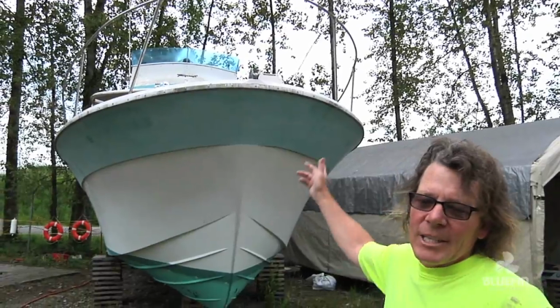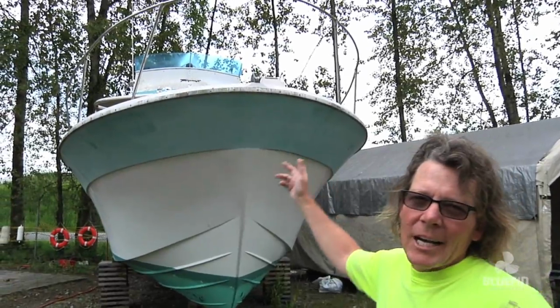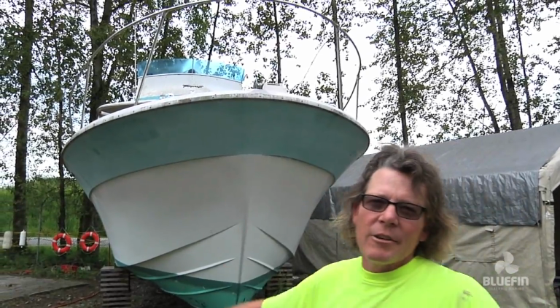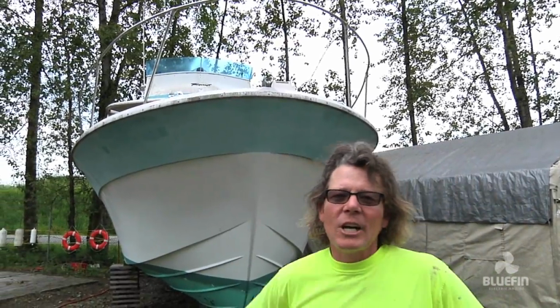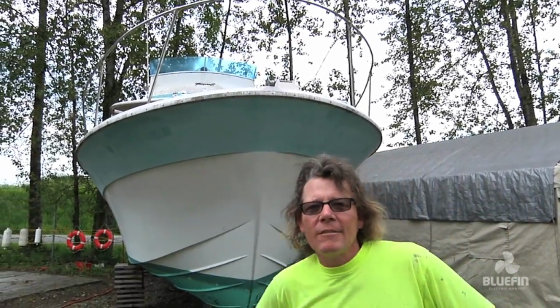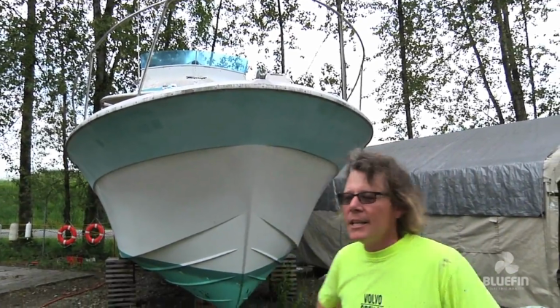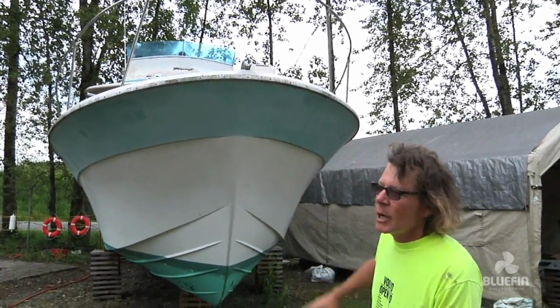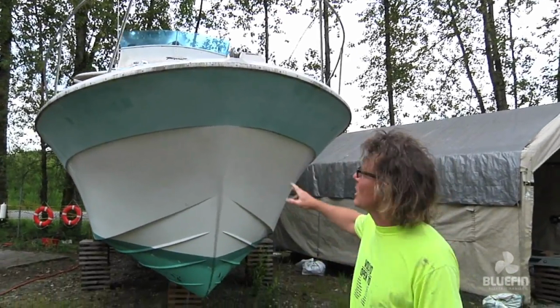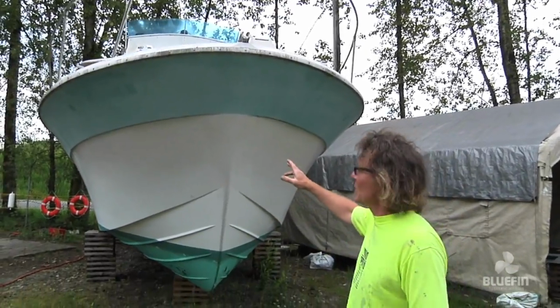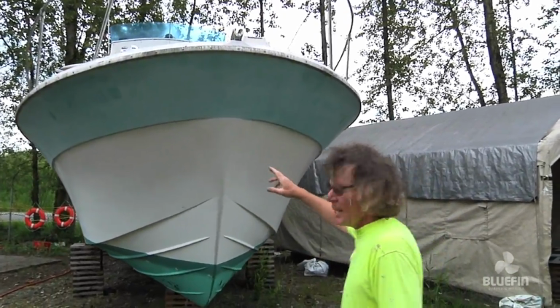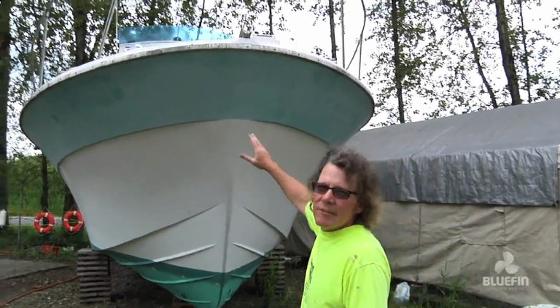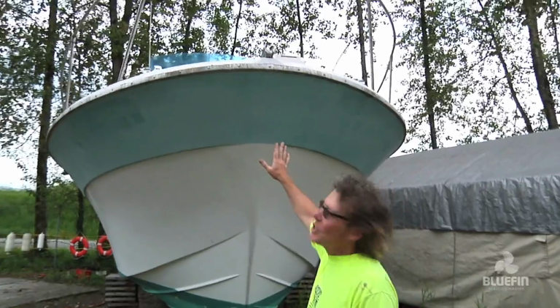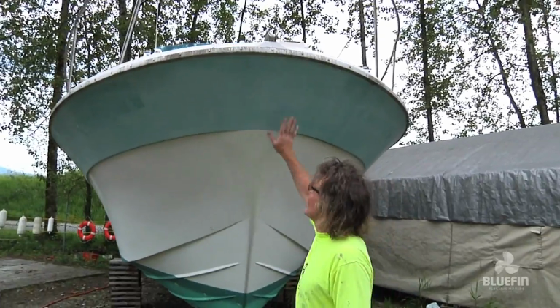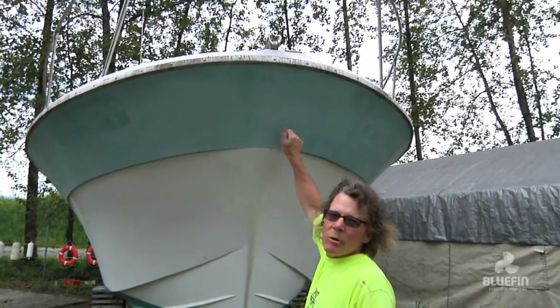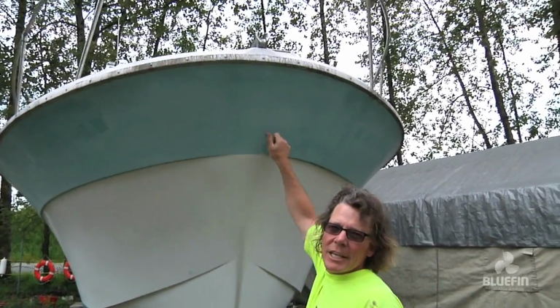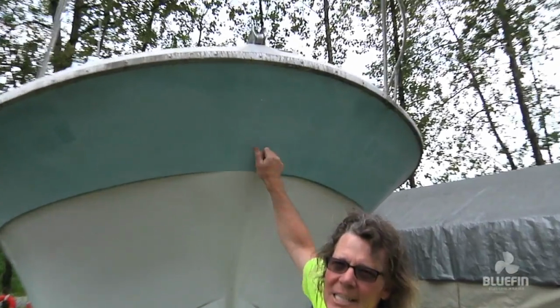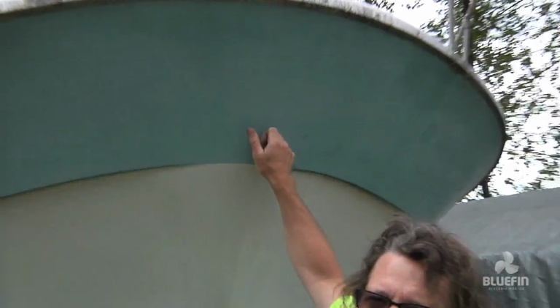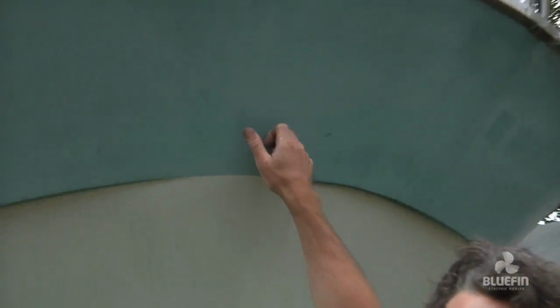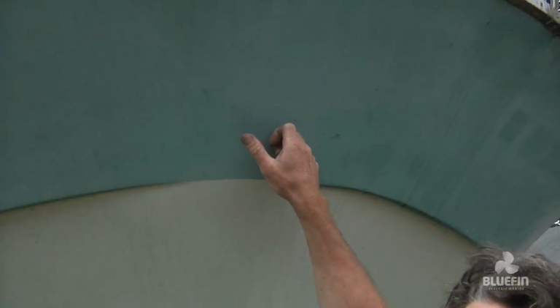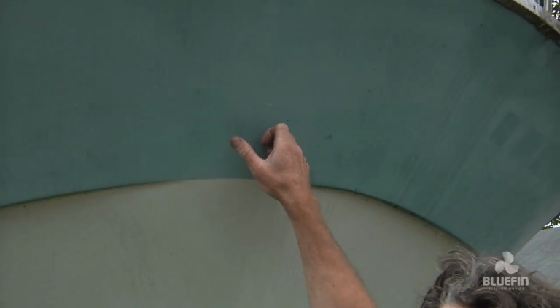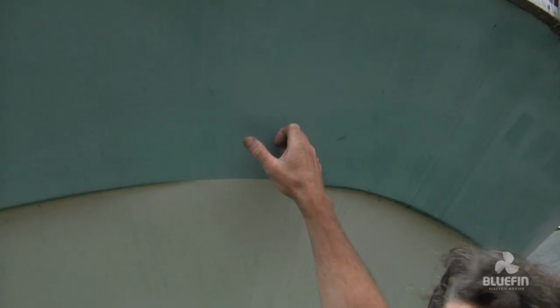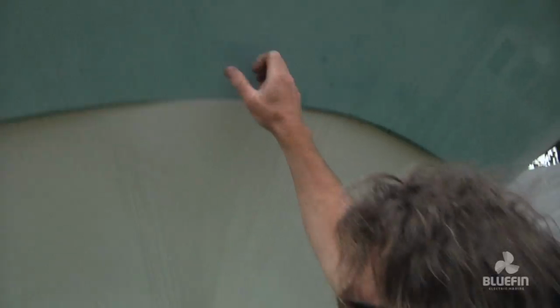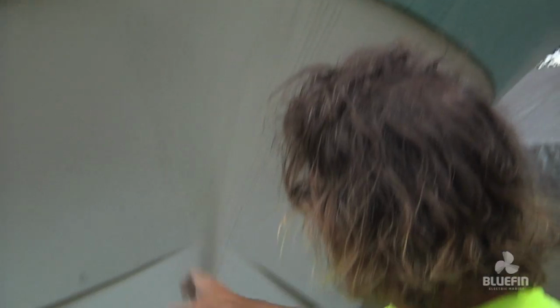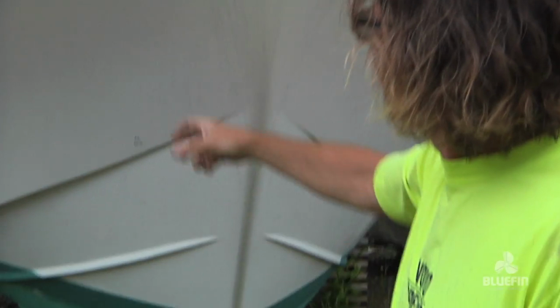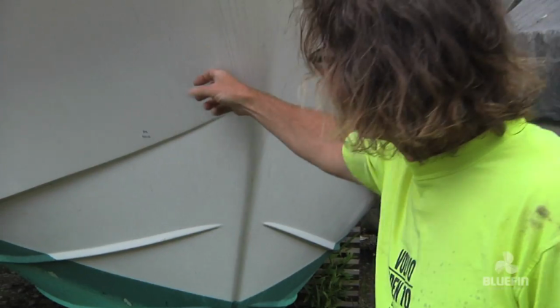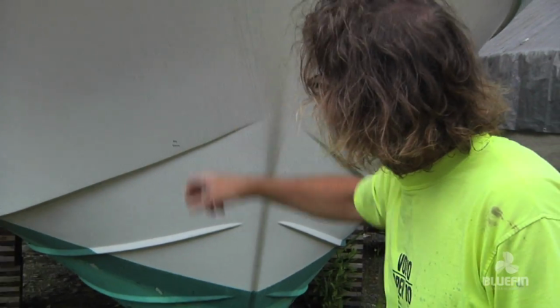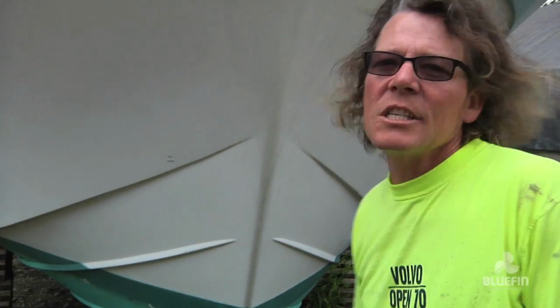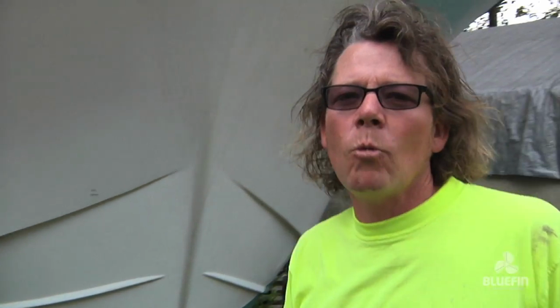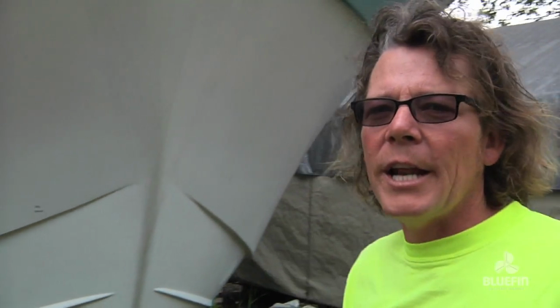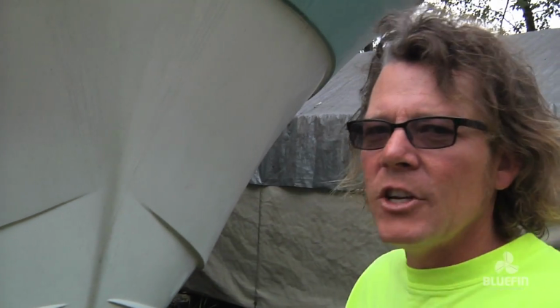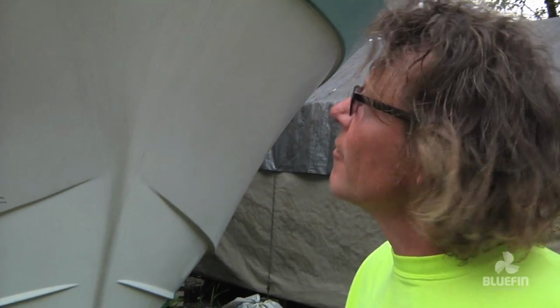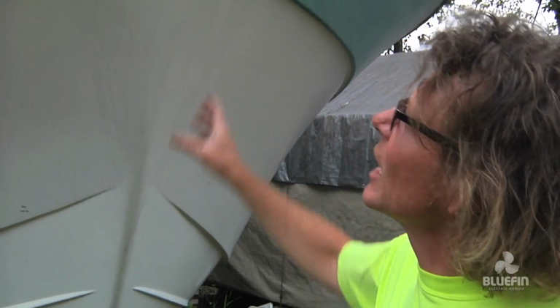What you see behind me is a 30-foot Tolly Craft, and the reason why we chose this boat is it's a vintage boat from the late 60s. It's solid fiberglass — they didn't use any wood in the hull. The construction is about a one and a half inch thick fiberglass.